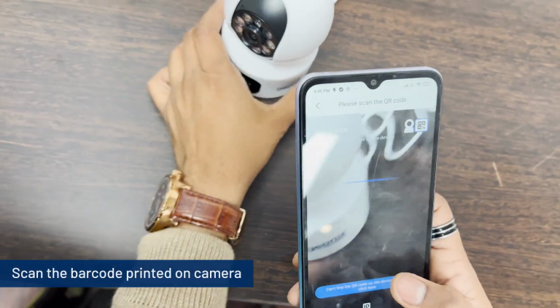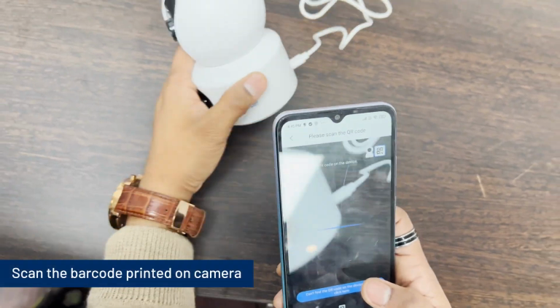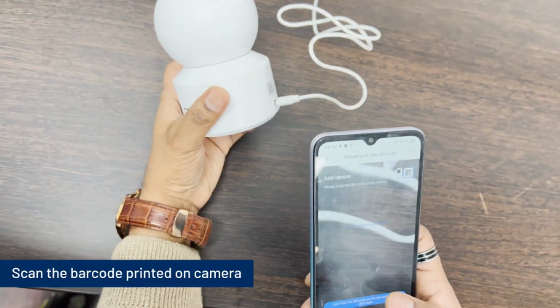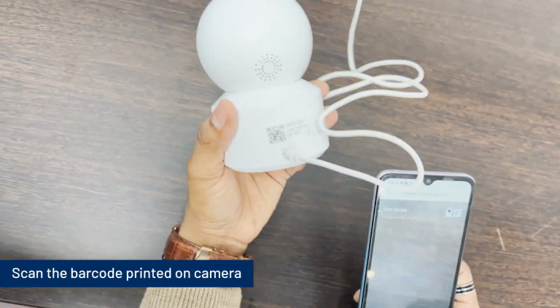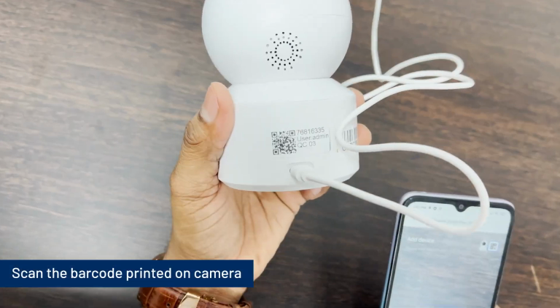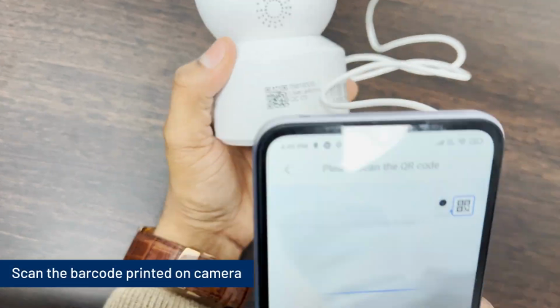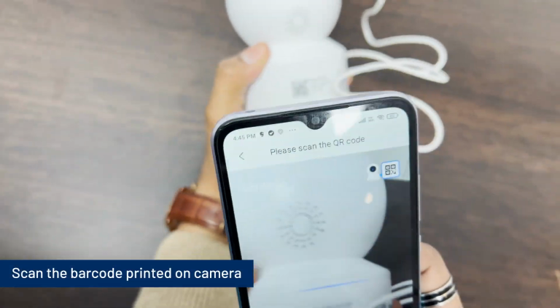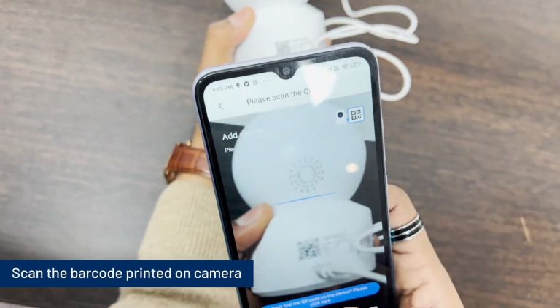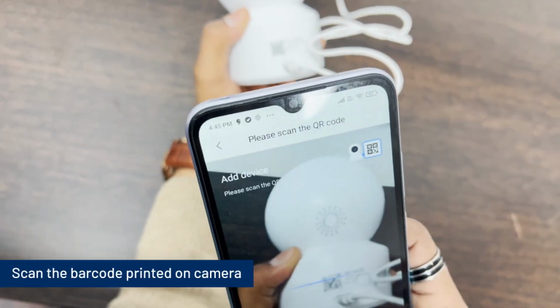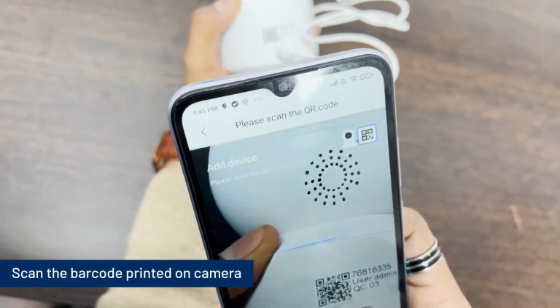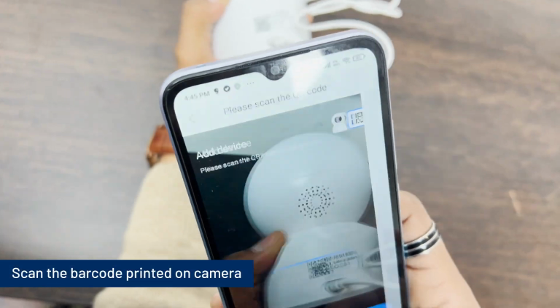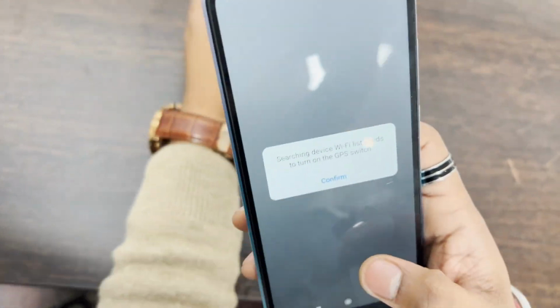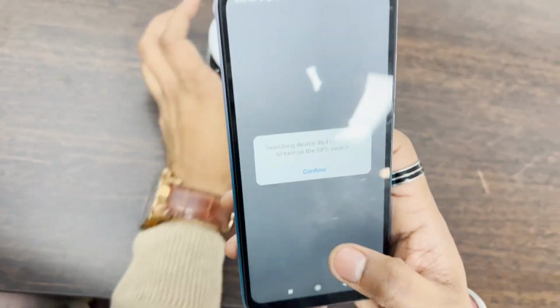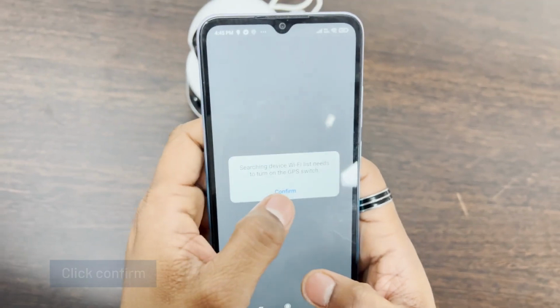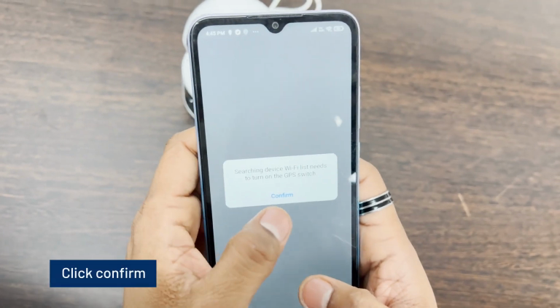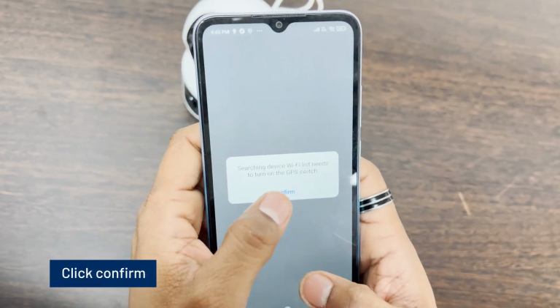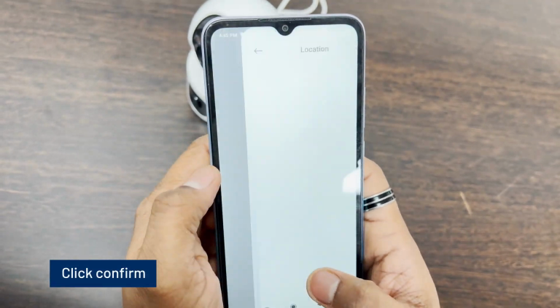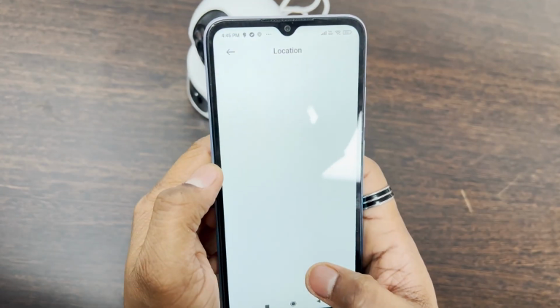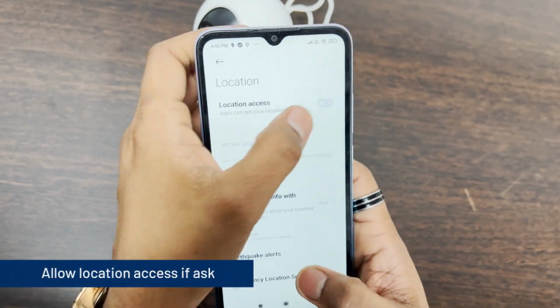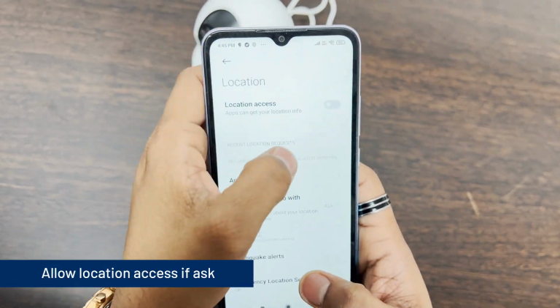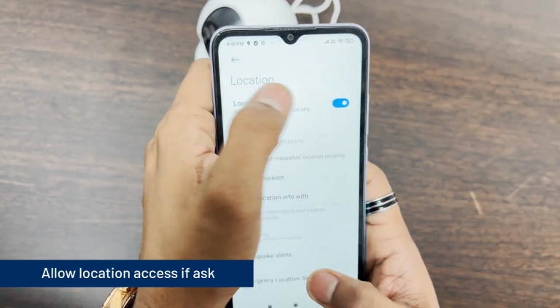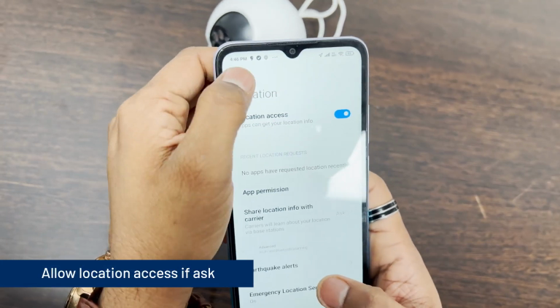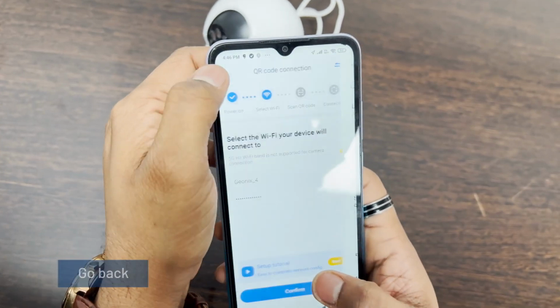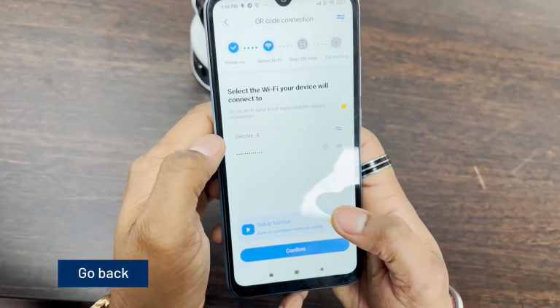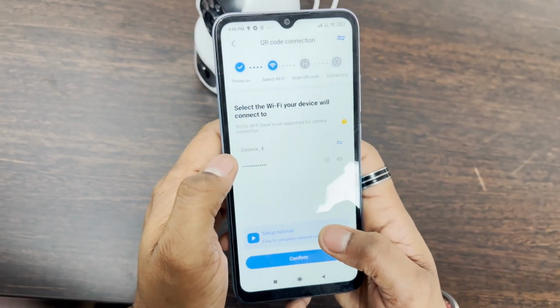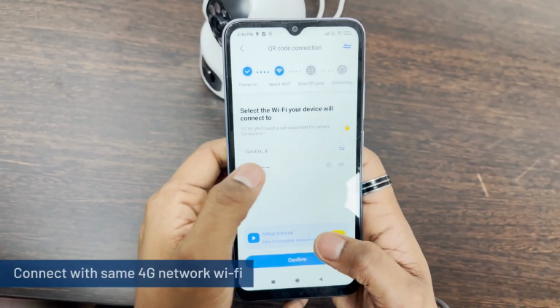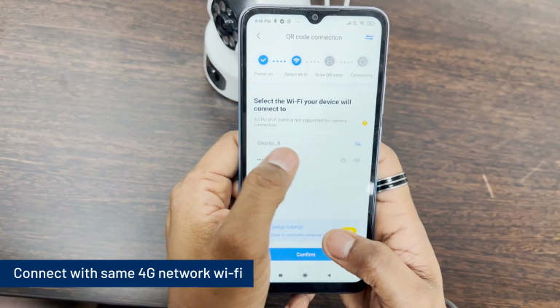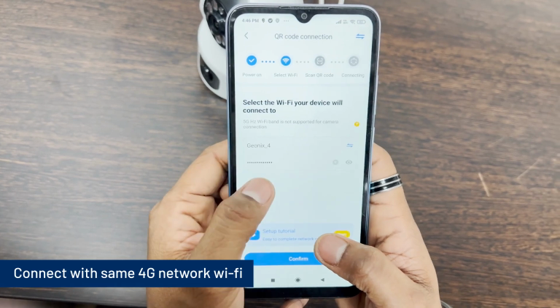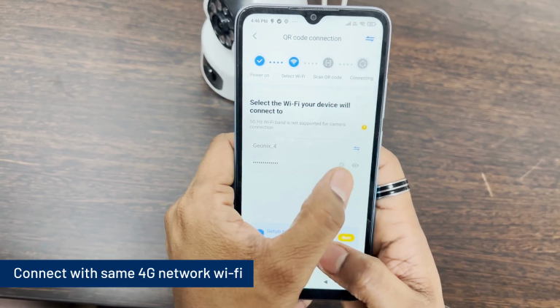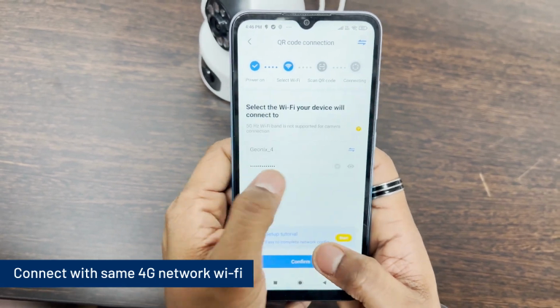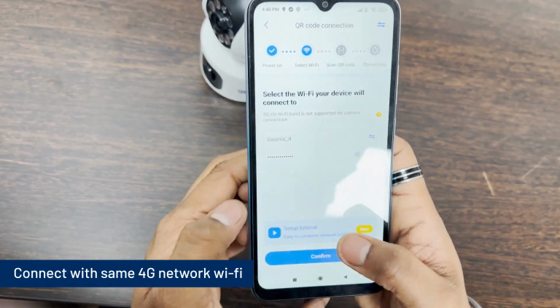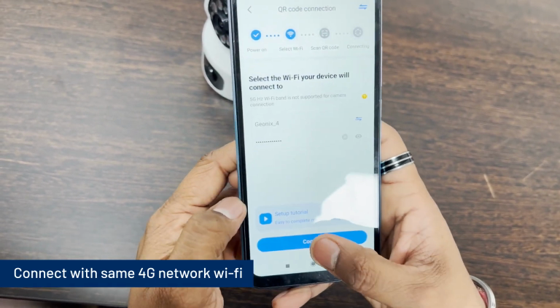Scan the barcode printed on the camera. Click confirm. Allow location access if asked, or go back. Connect with the same 2.4G network Wi-Fi.